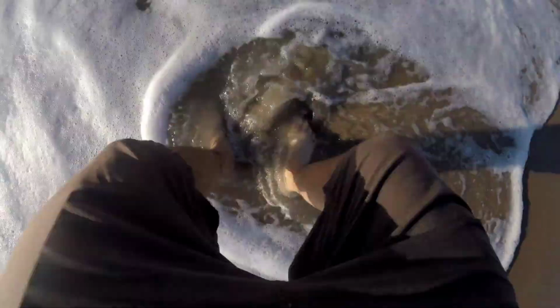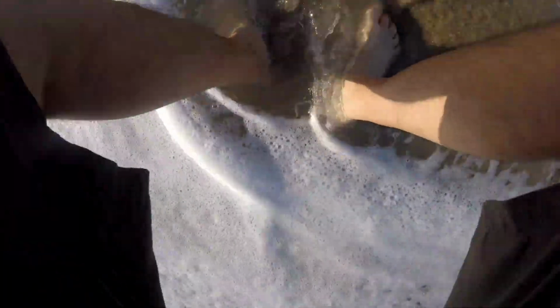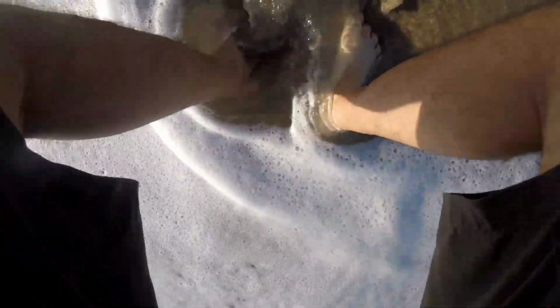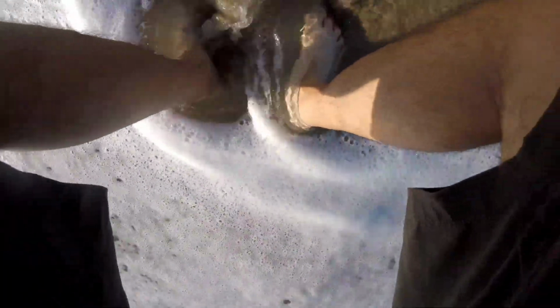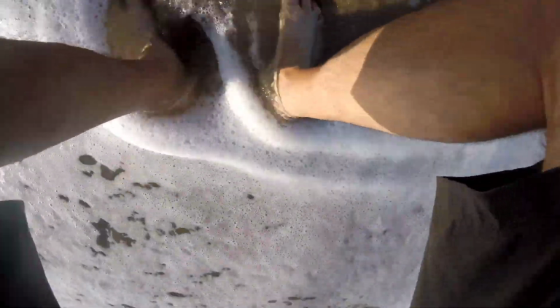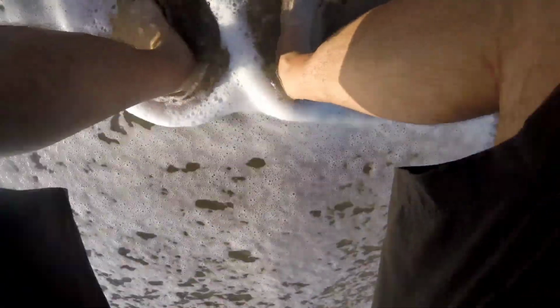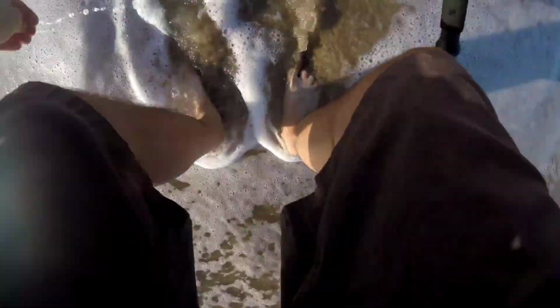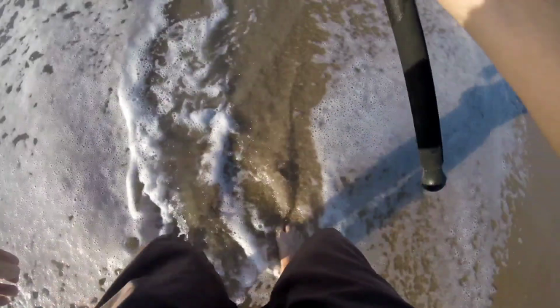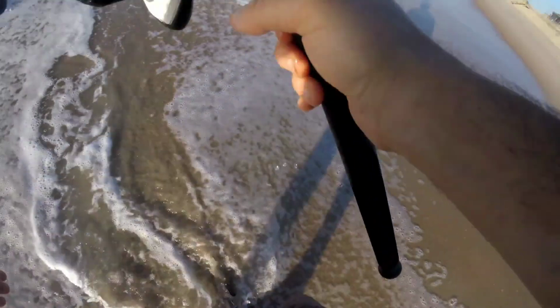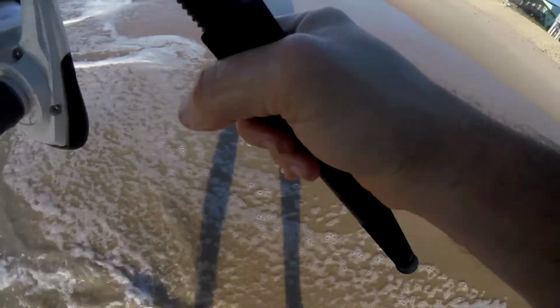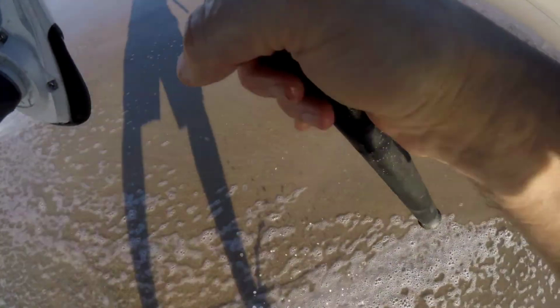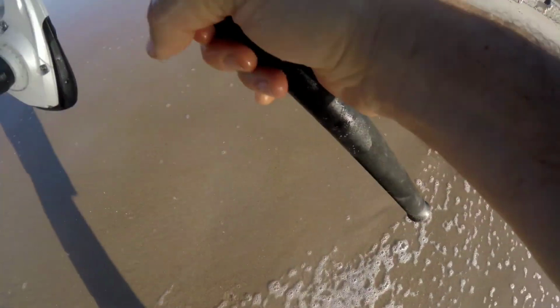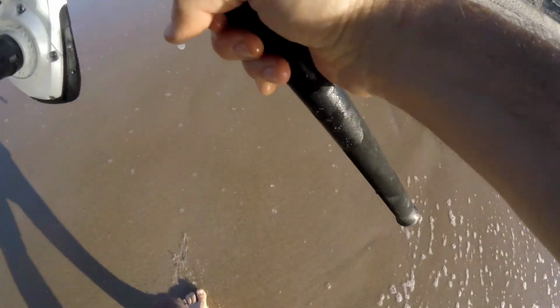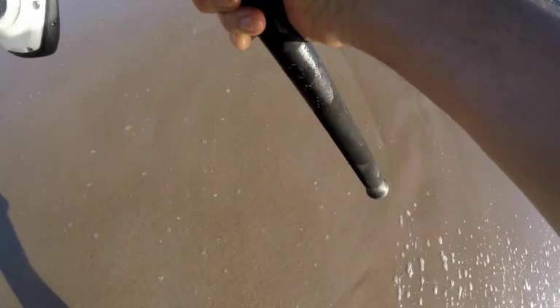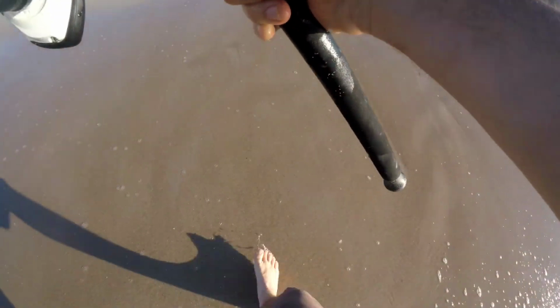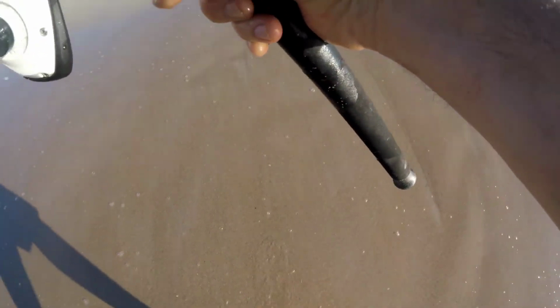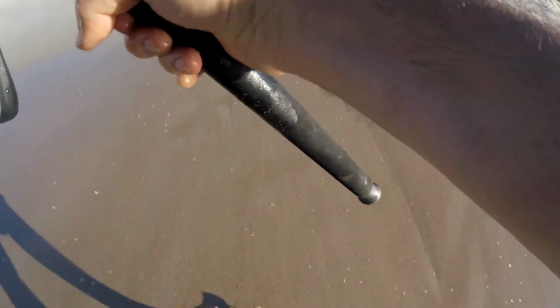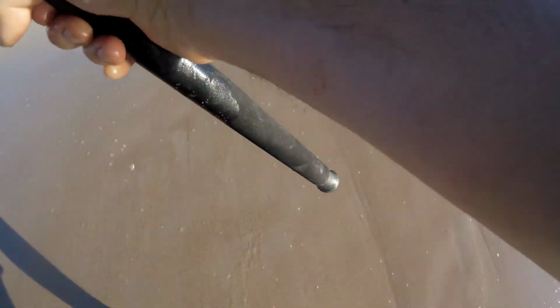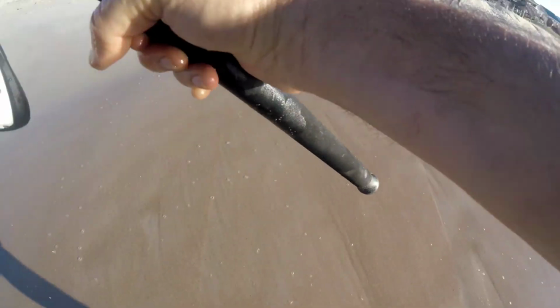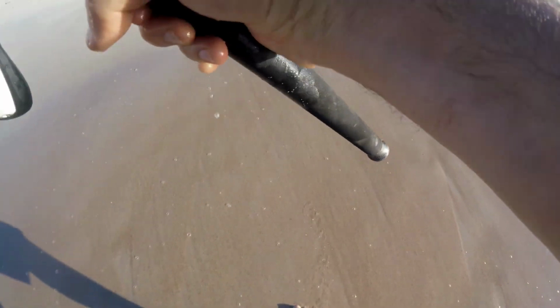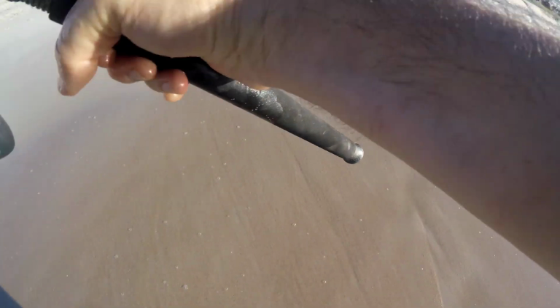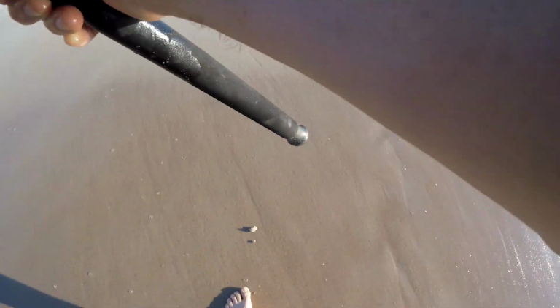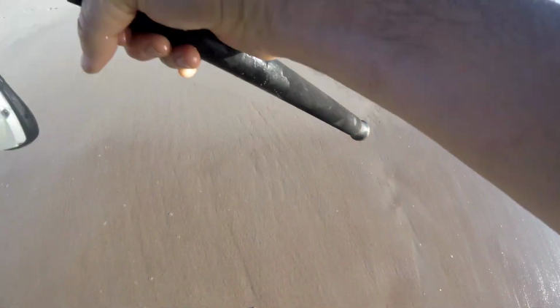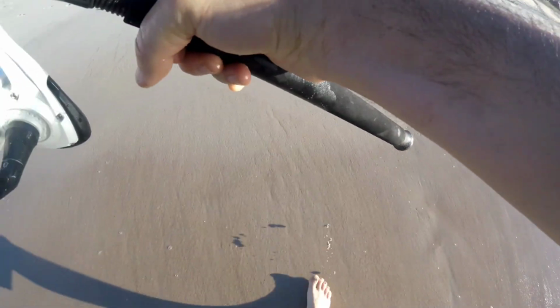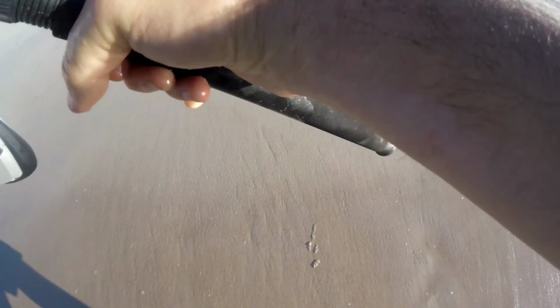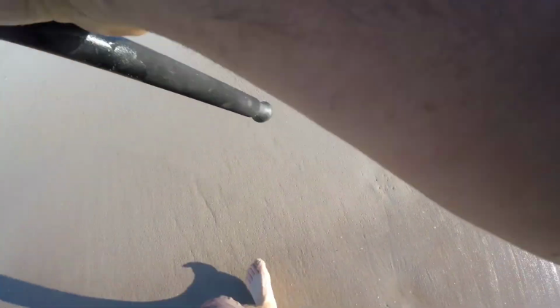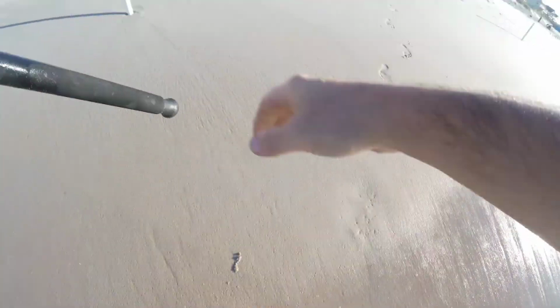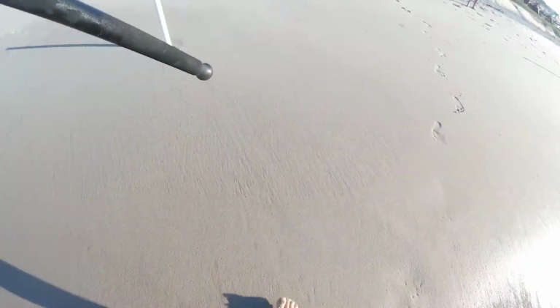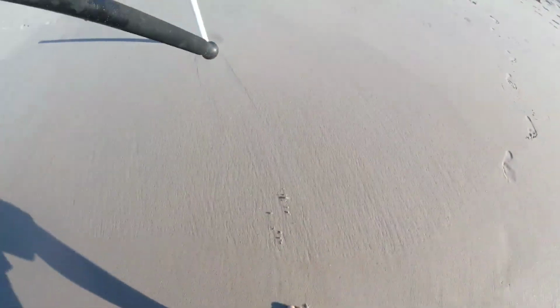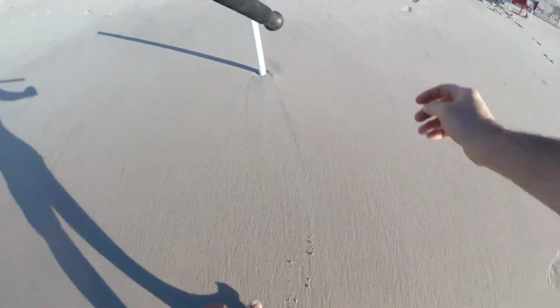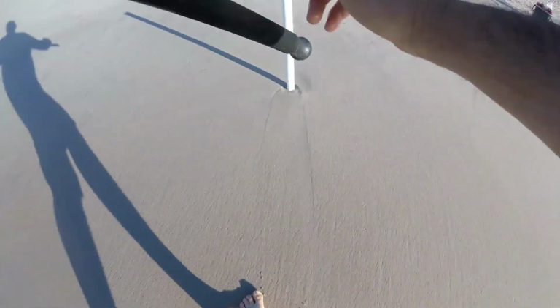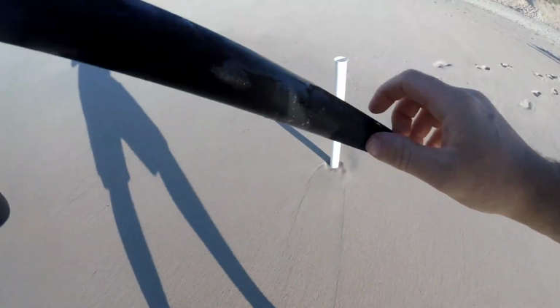First break. It's beautiful out right now.